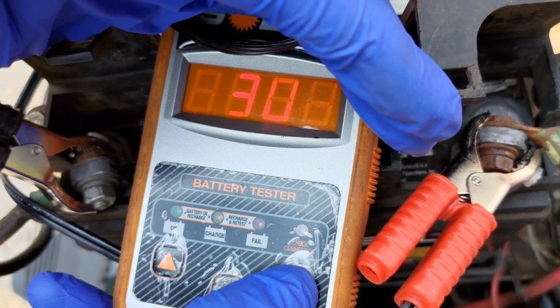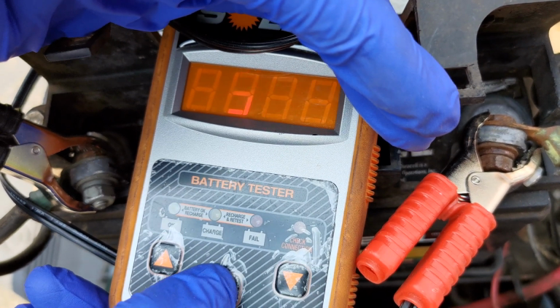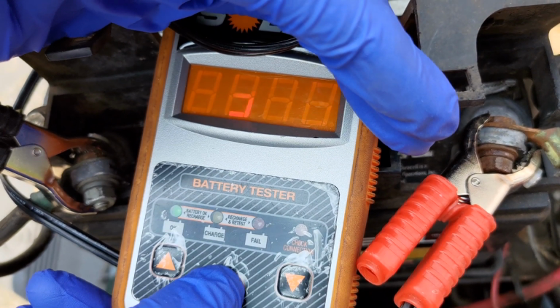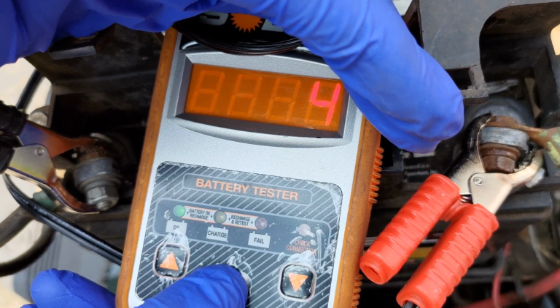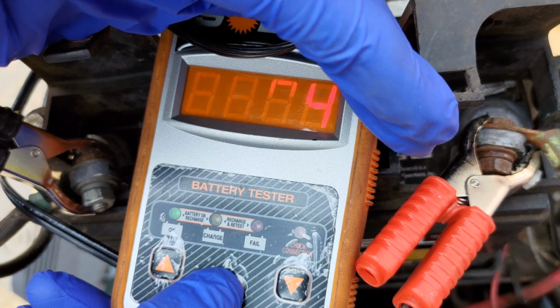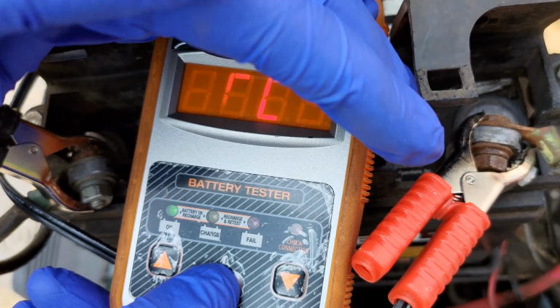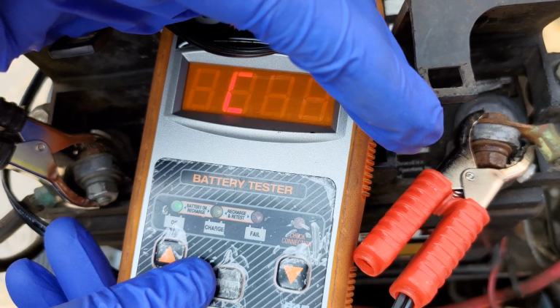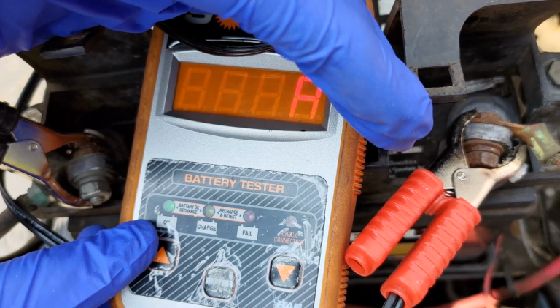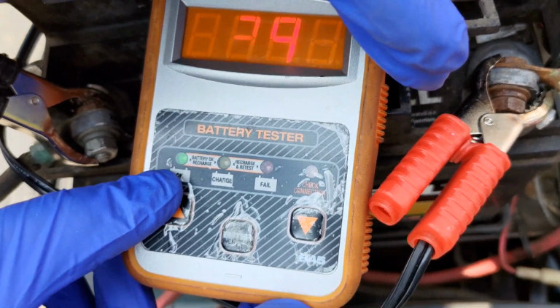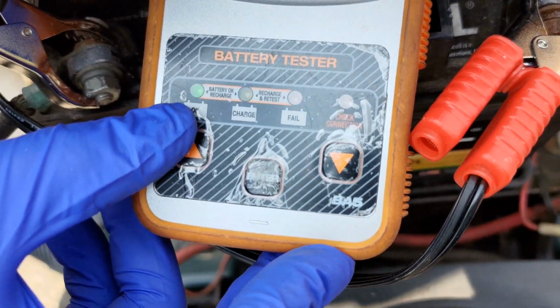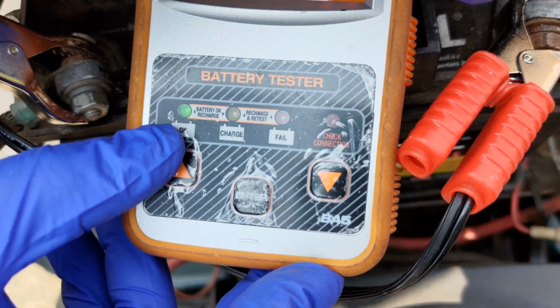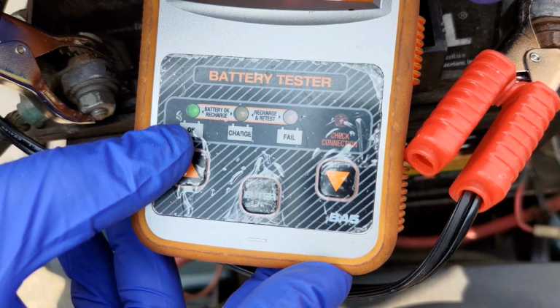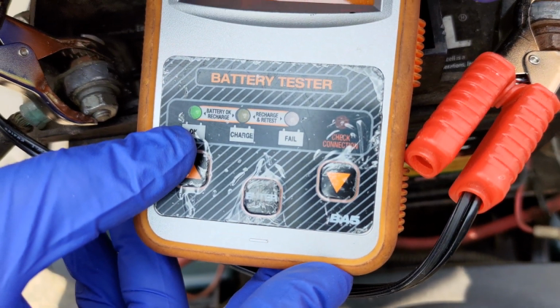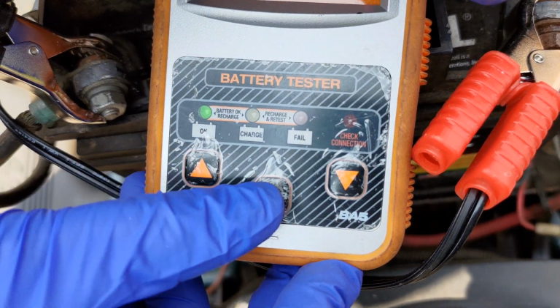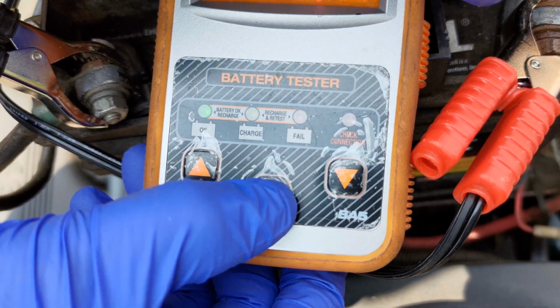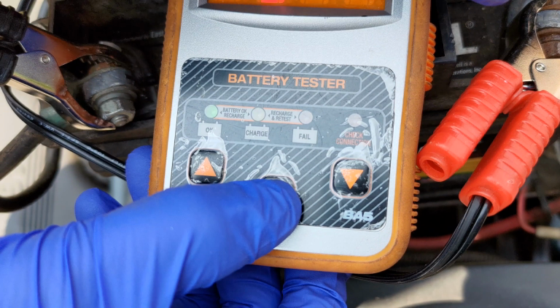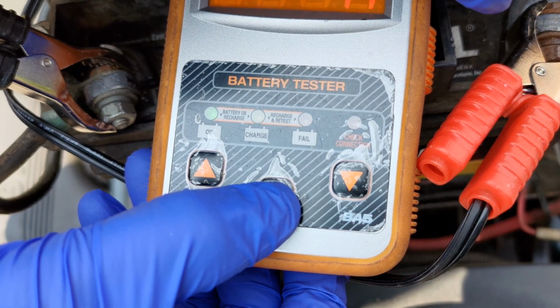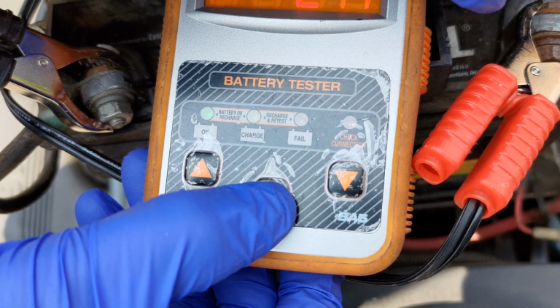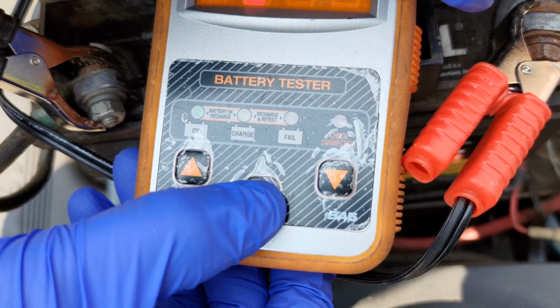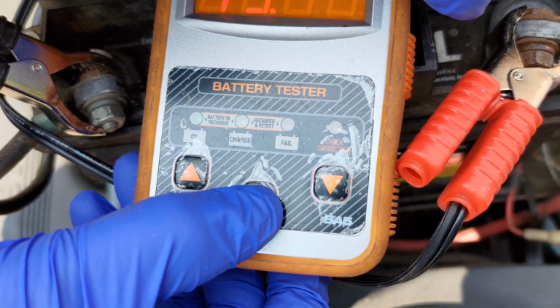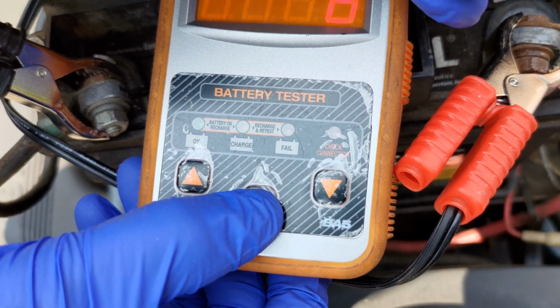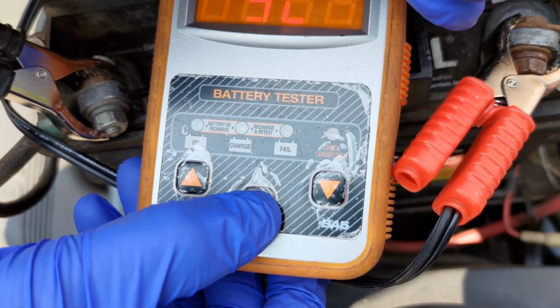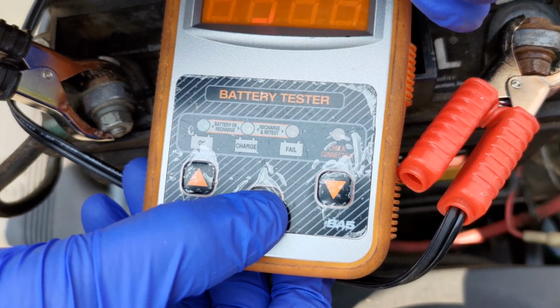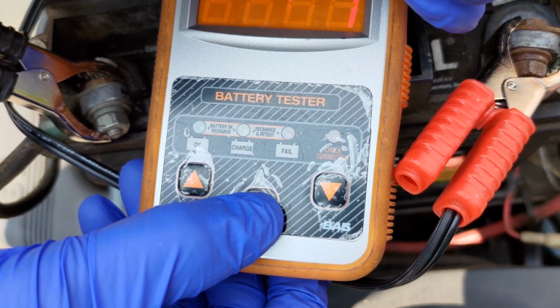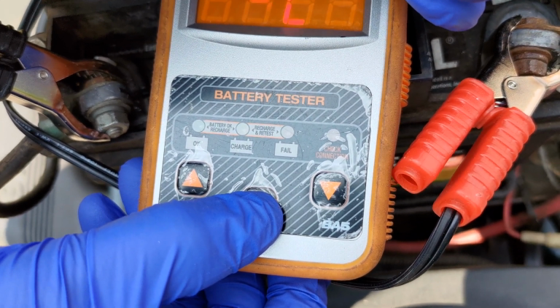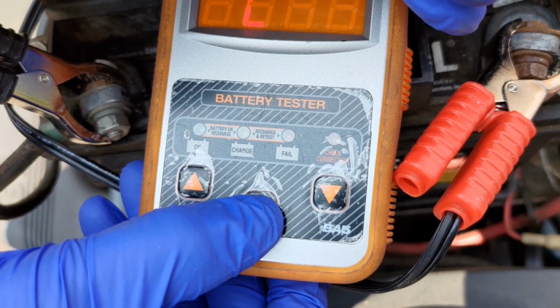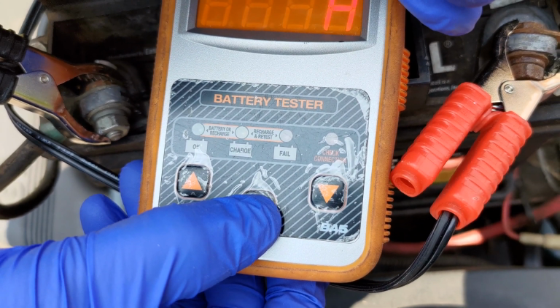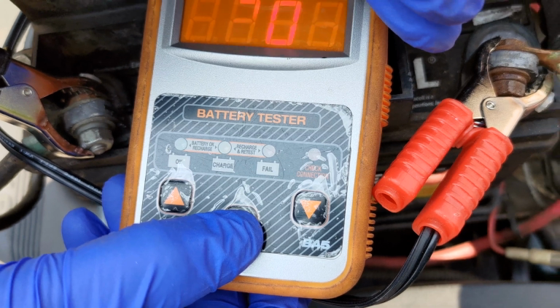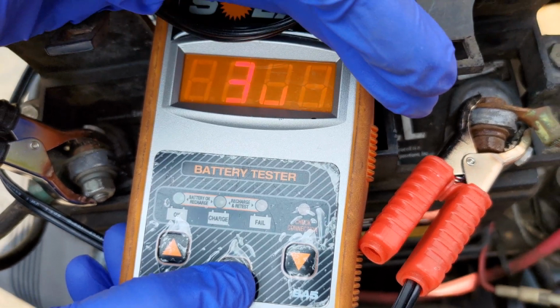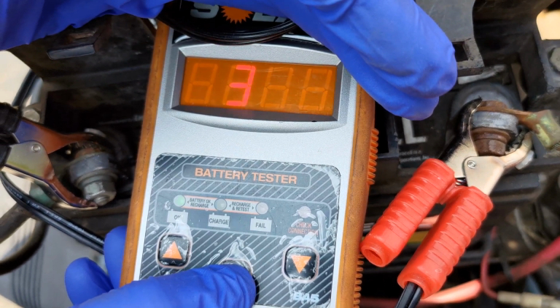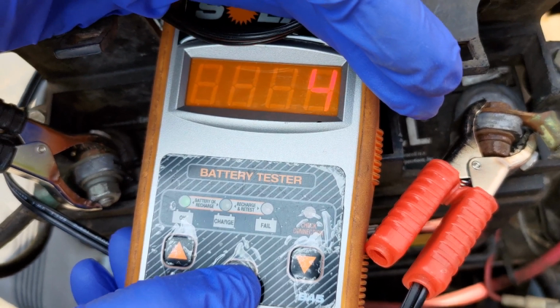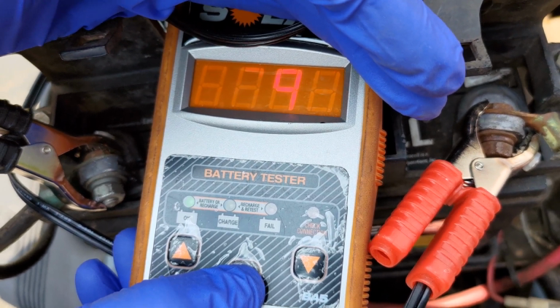Congratulations, we've covered the basics of voltage, load testing, and charging a lawn or garden tractor battery. If you found this video helpful, please leave a comment, give a thumbs up, consider subscribing to this channel, and click on the bell icon for future updates. Thank you for watching.